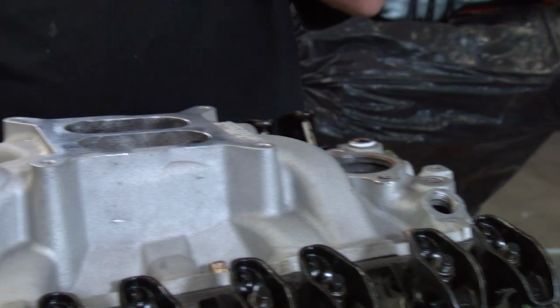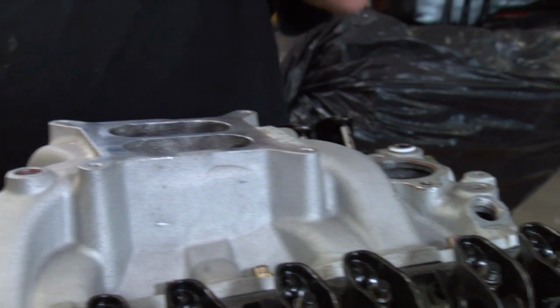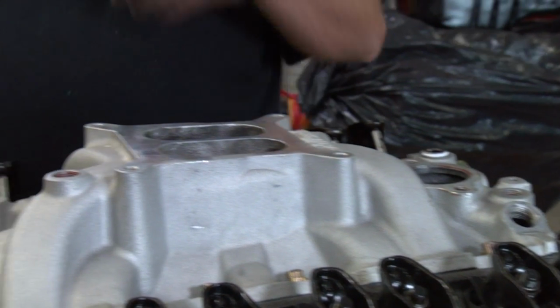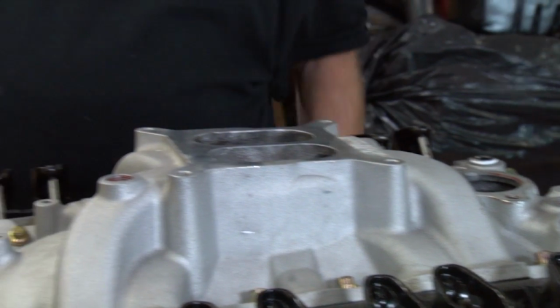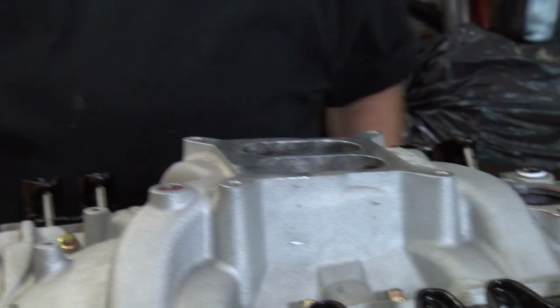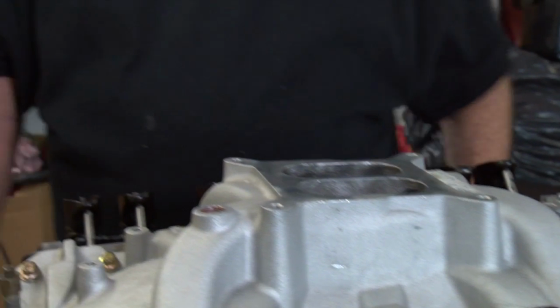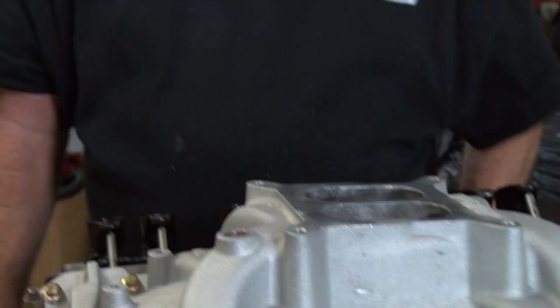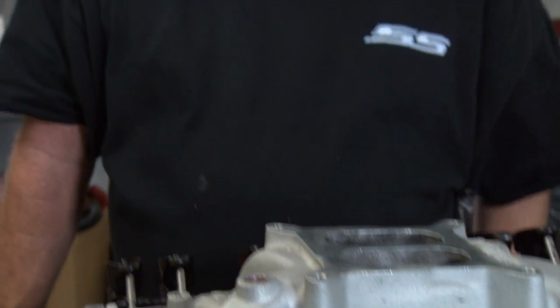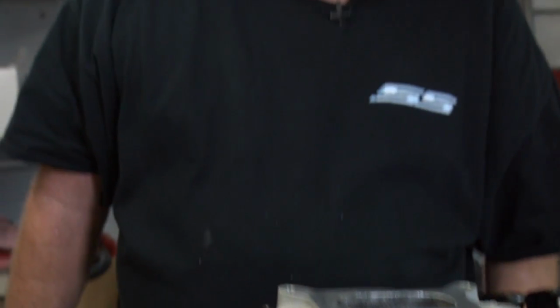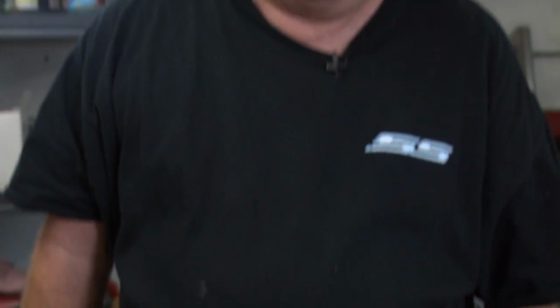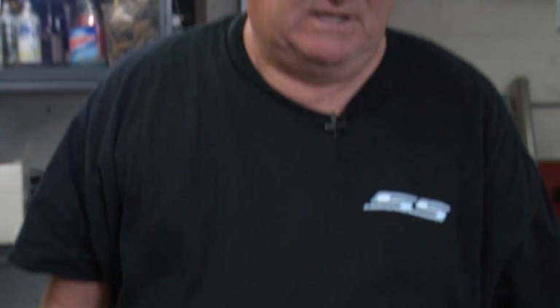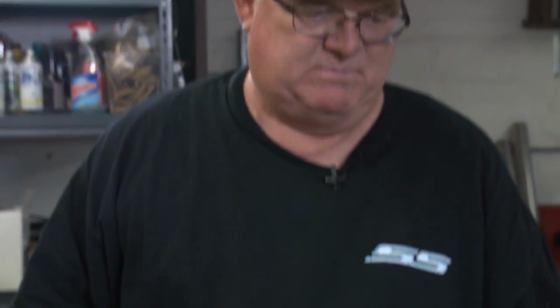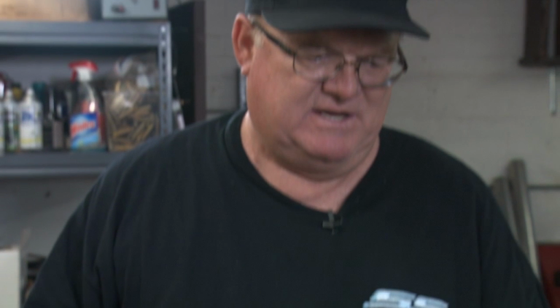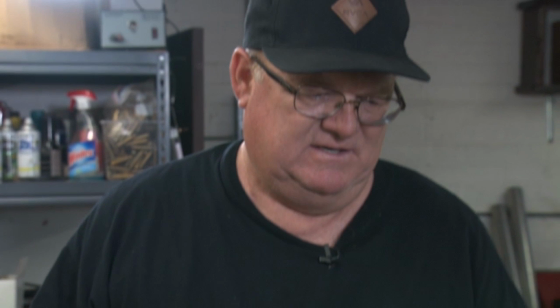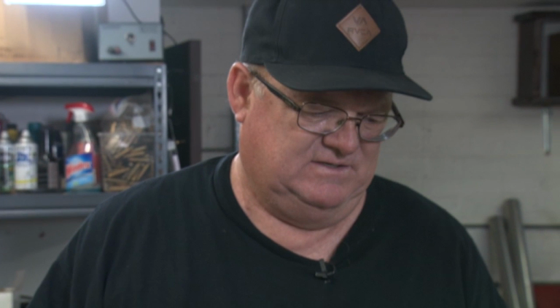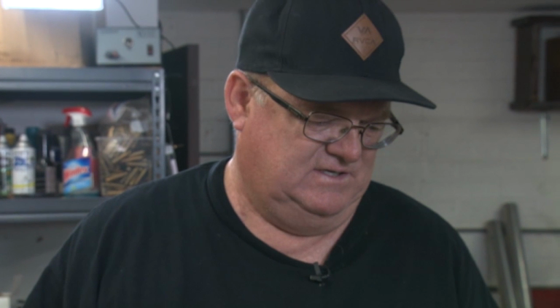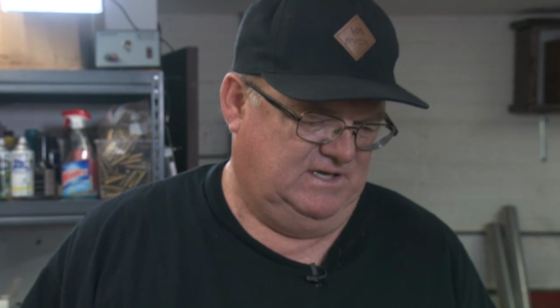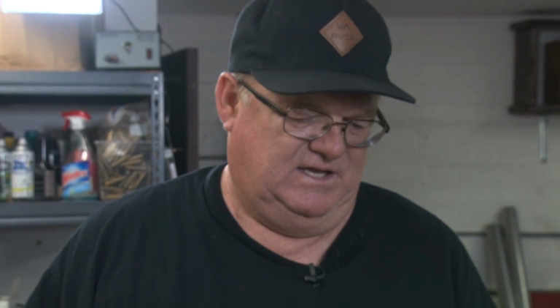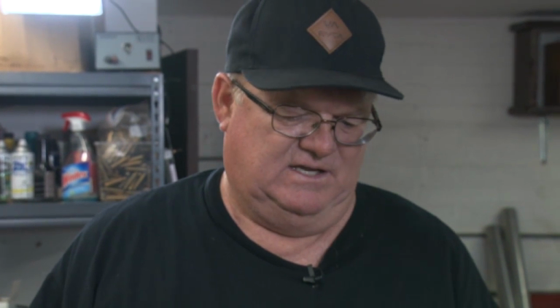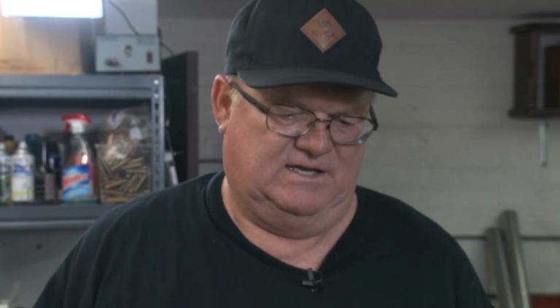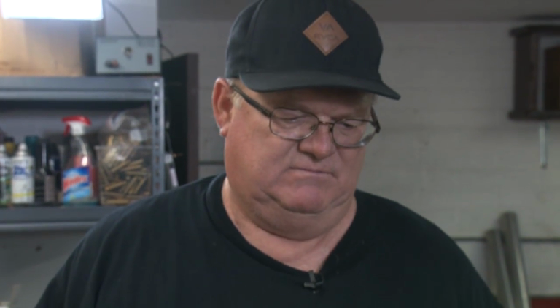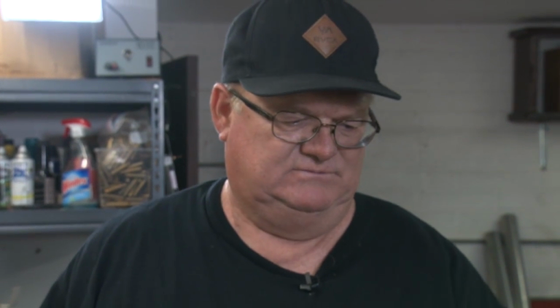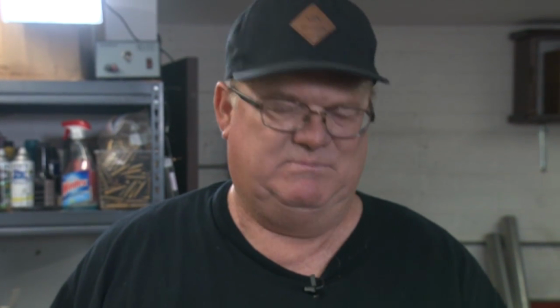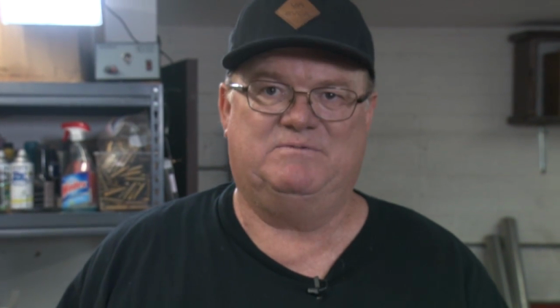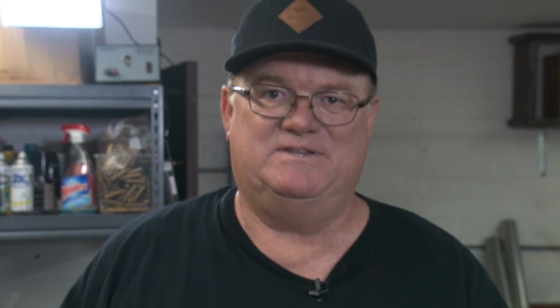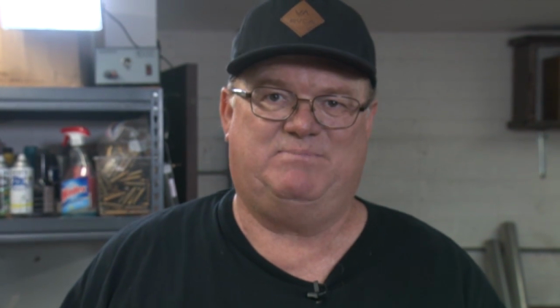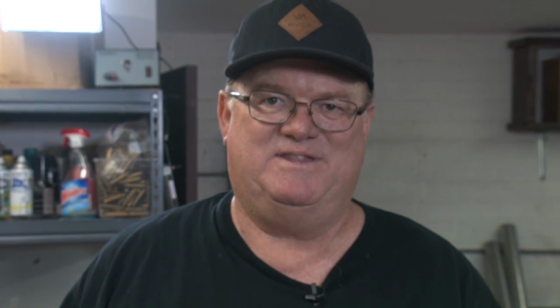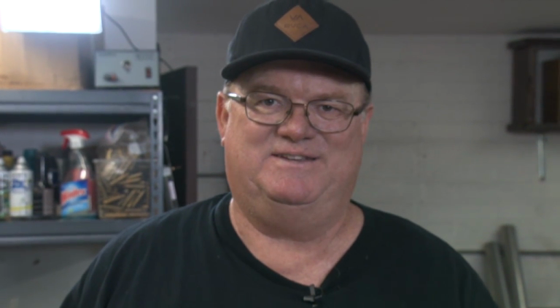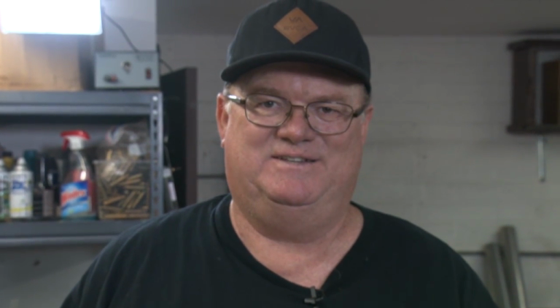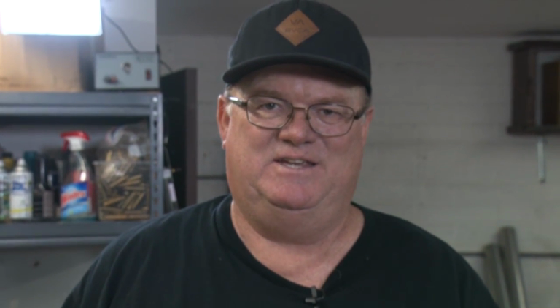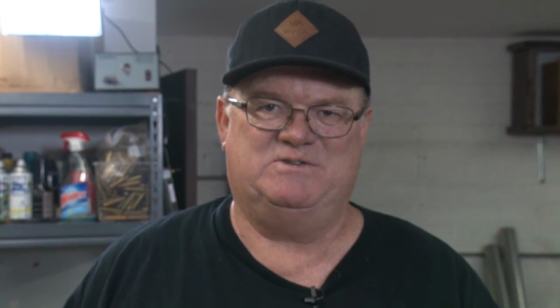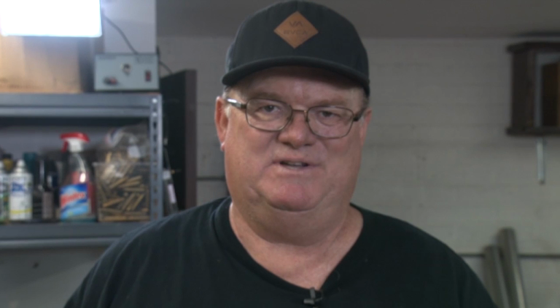All right, that's torqued down to spec and should be done with this part of the engine build.